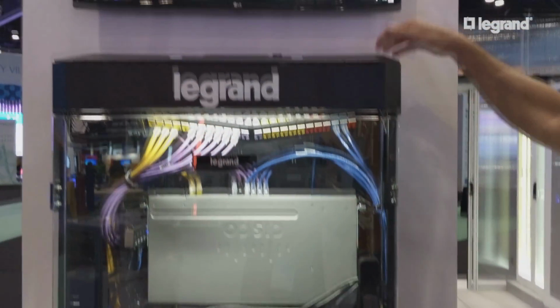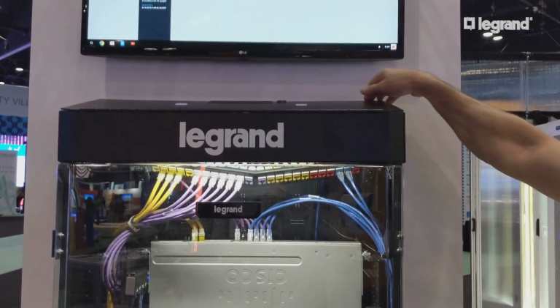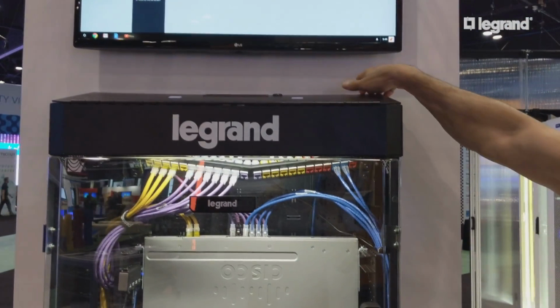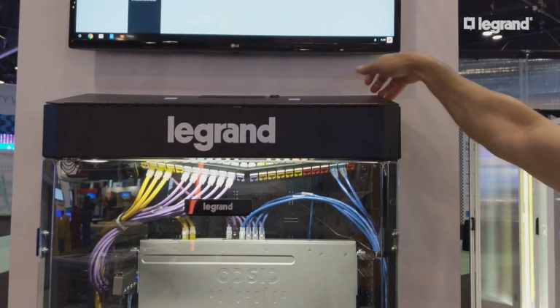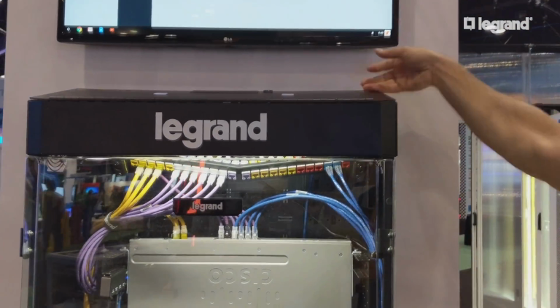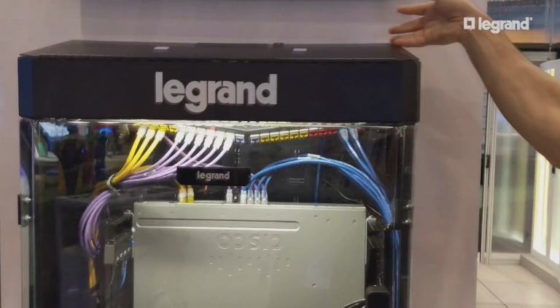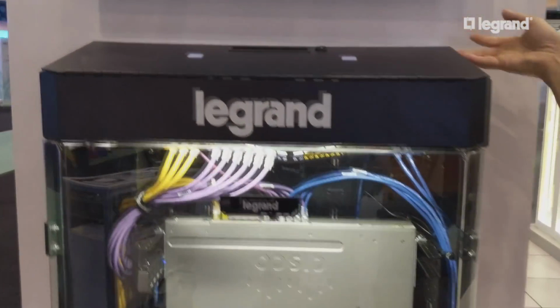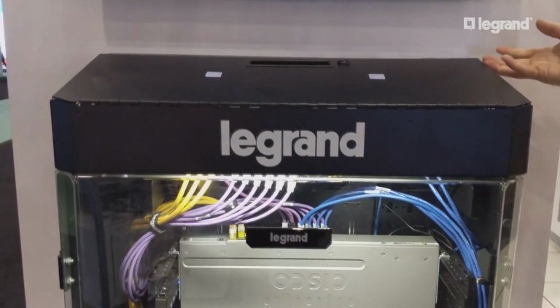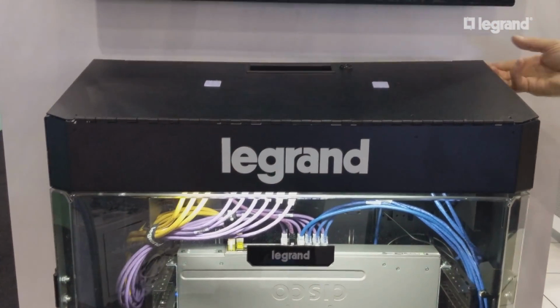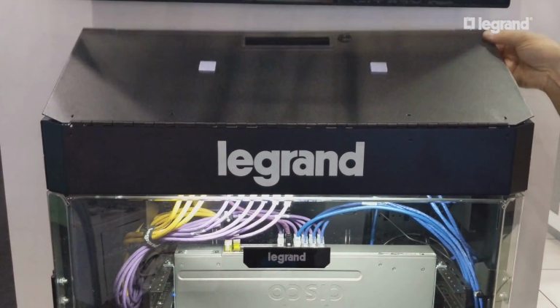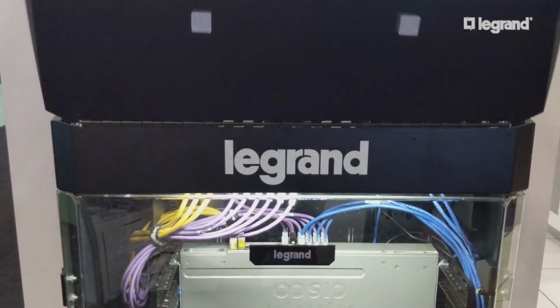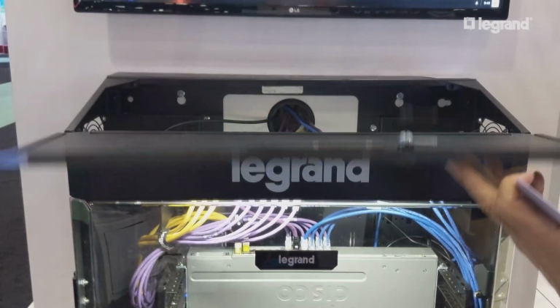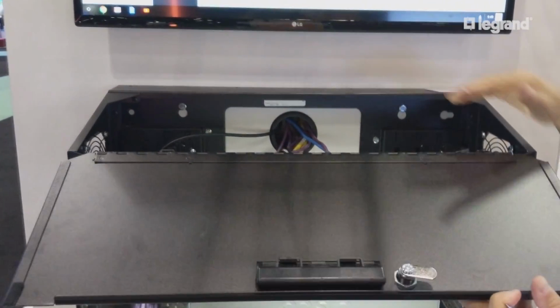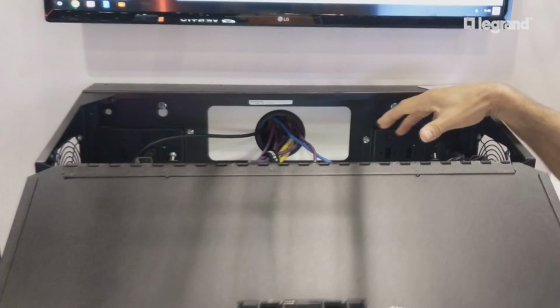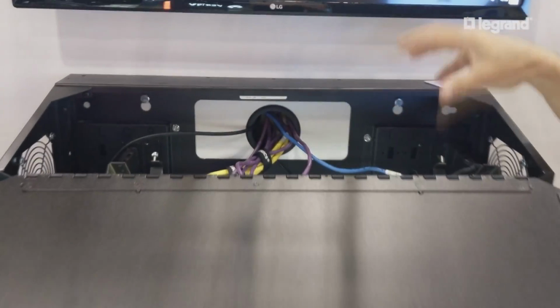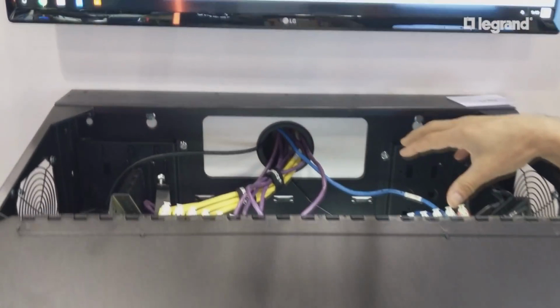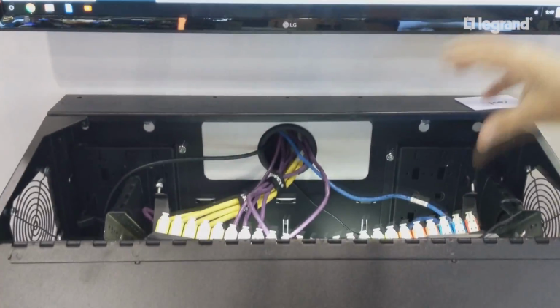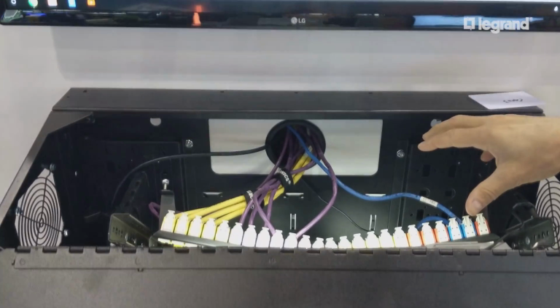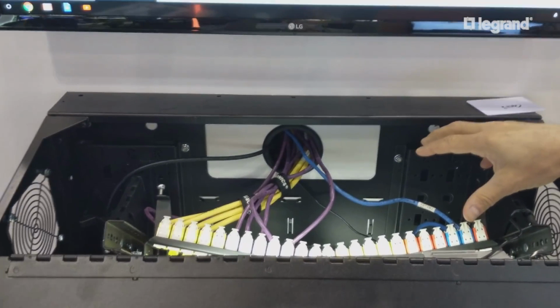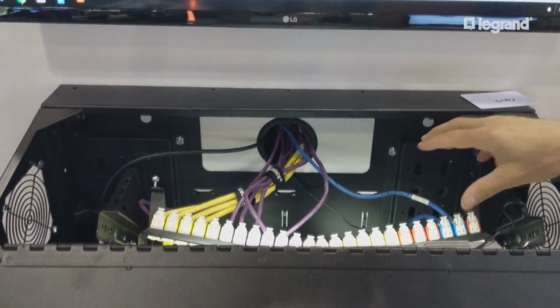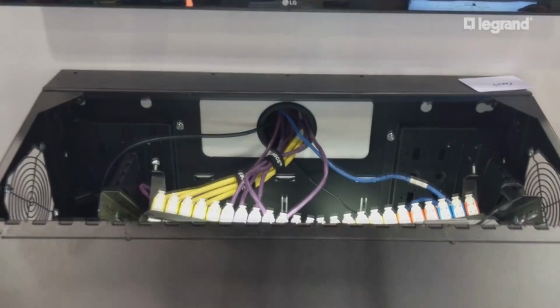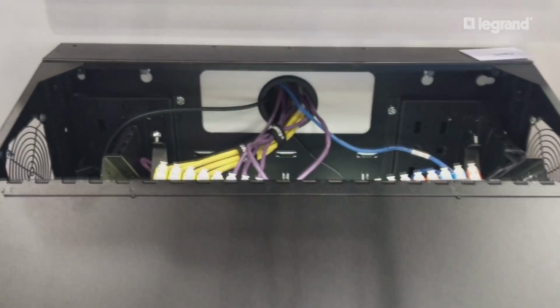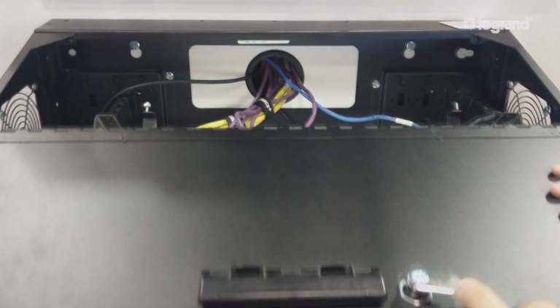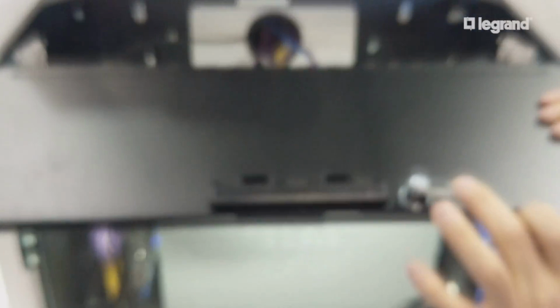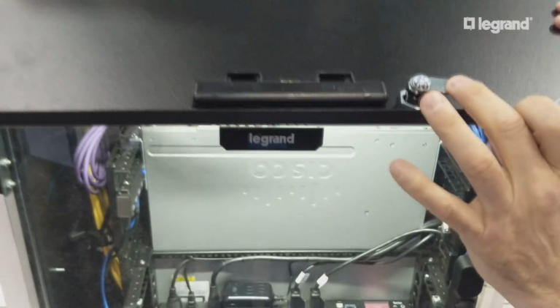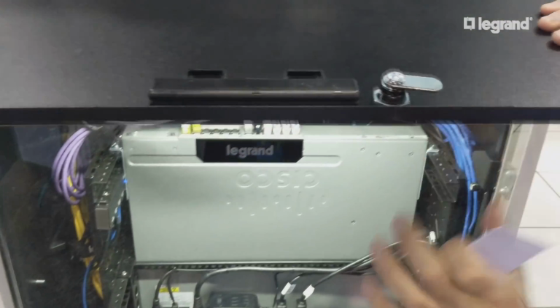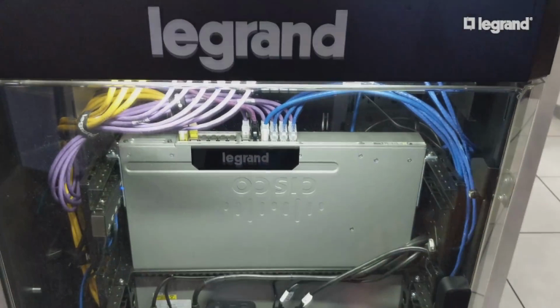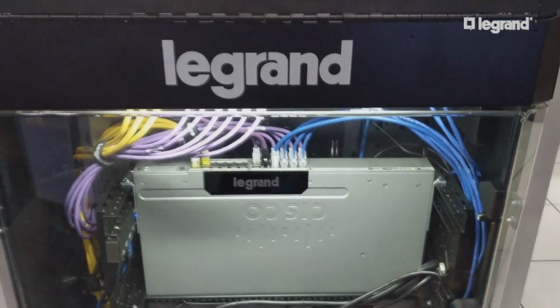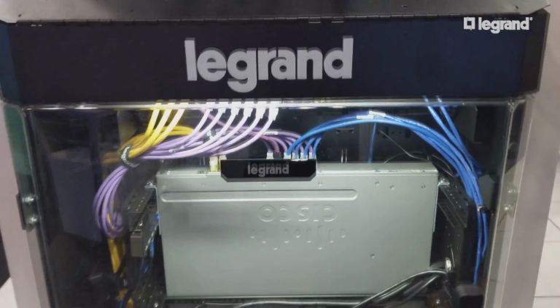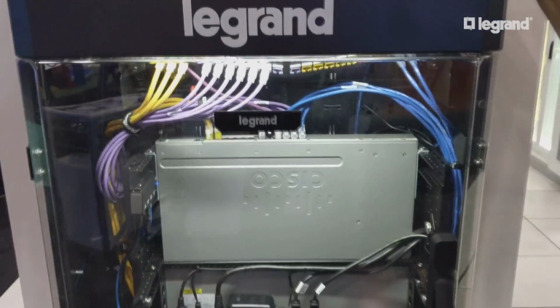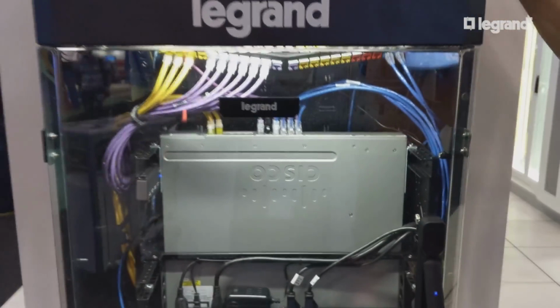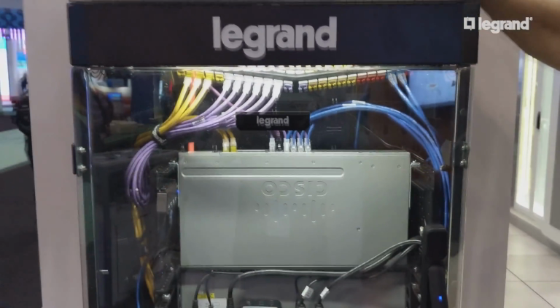There's also a top door here for IT access. So if you need to do any maintenance in the box, you can get in through the top here, but that also has a lock that is not part of the card swipe.